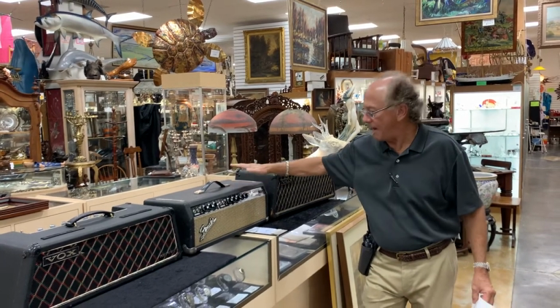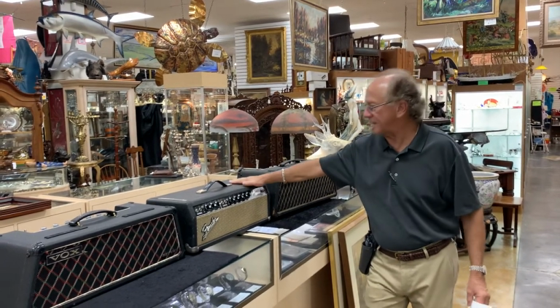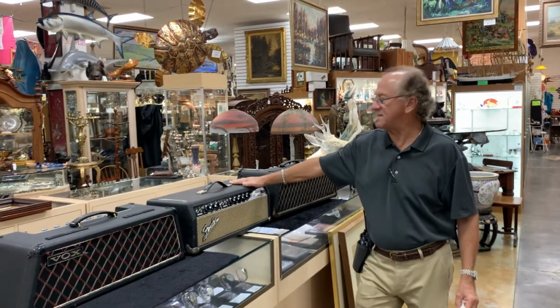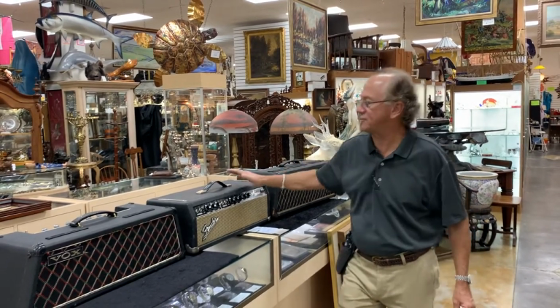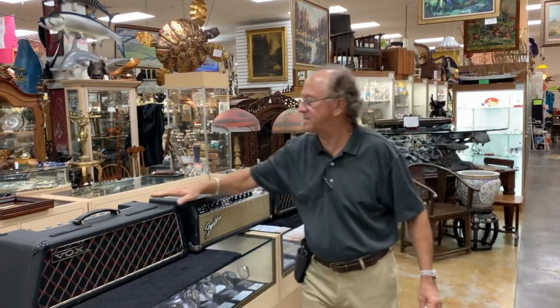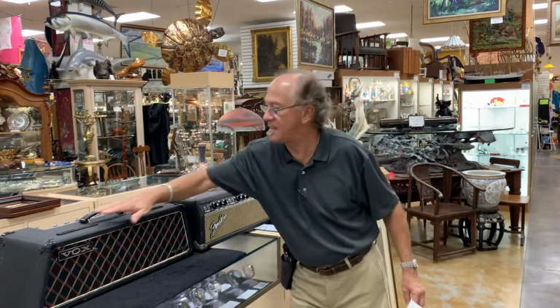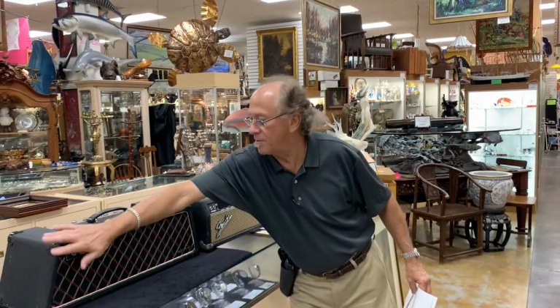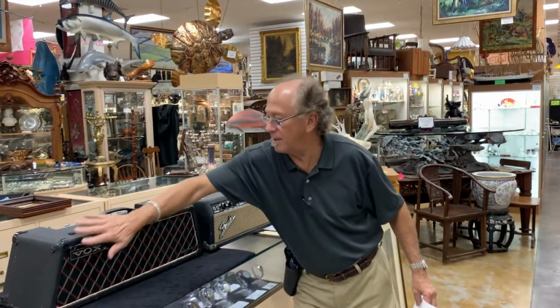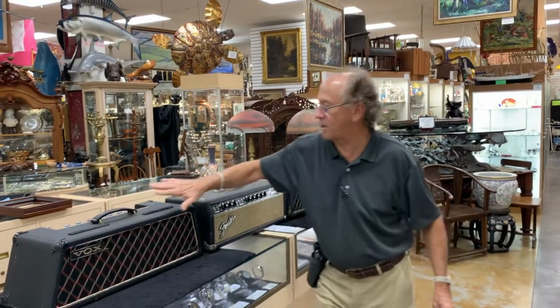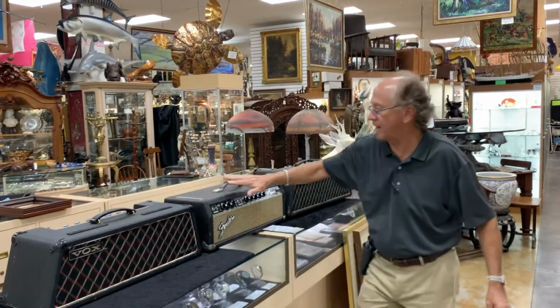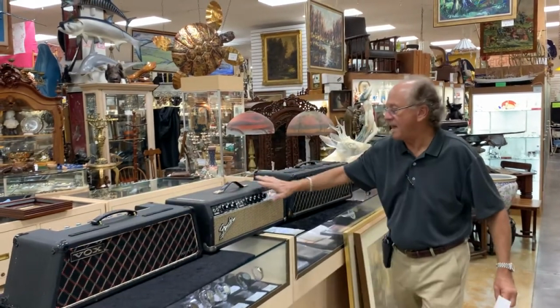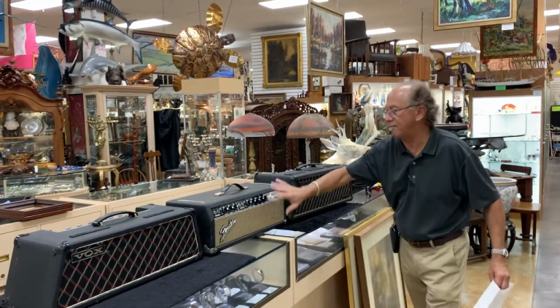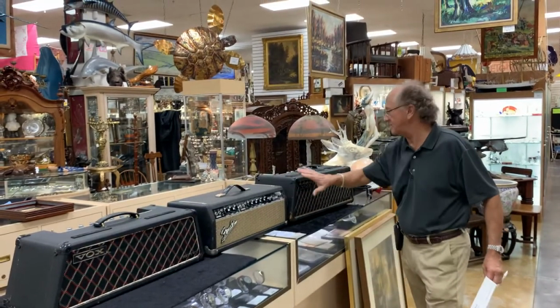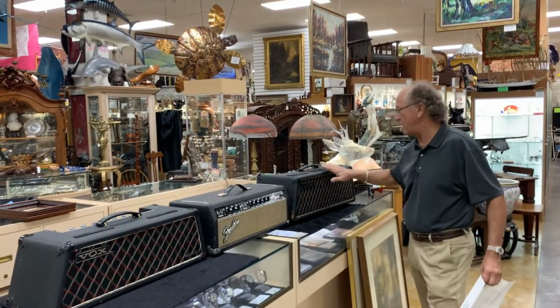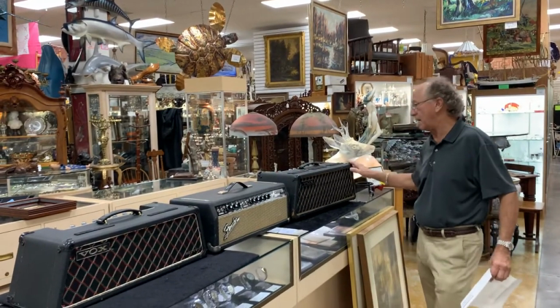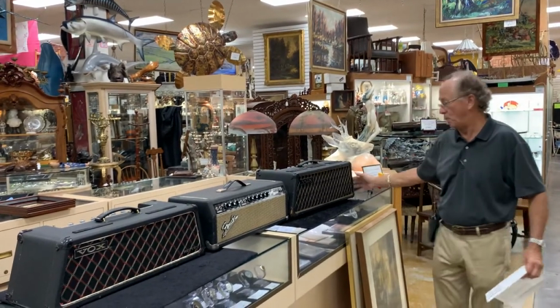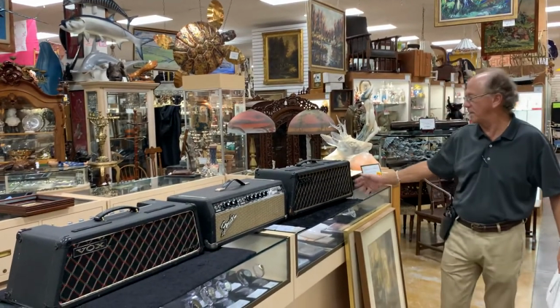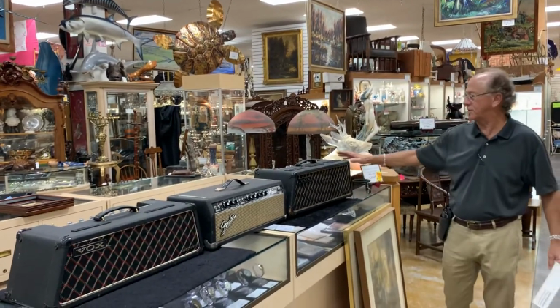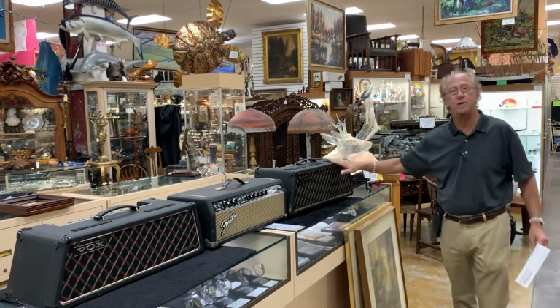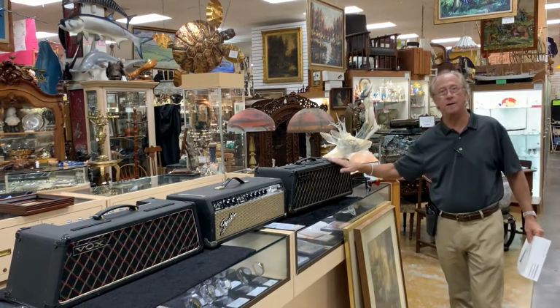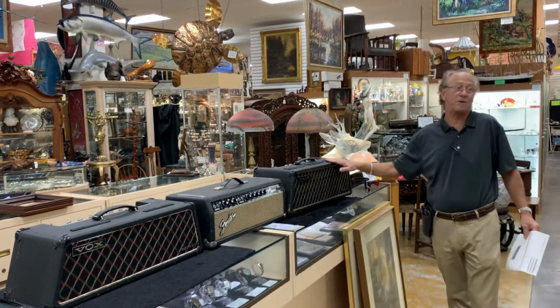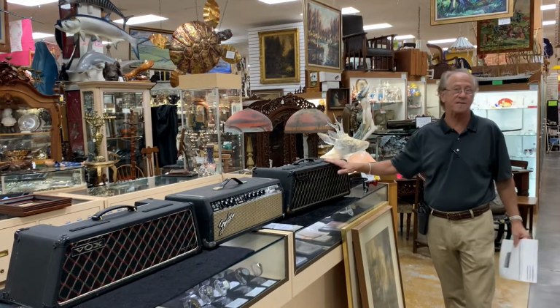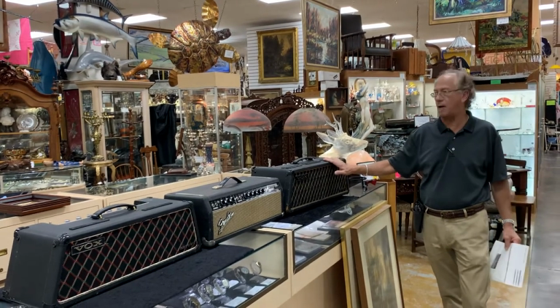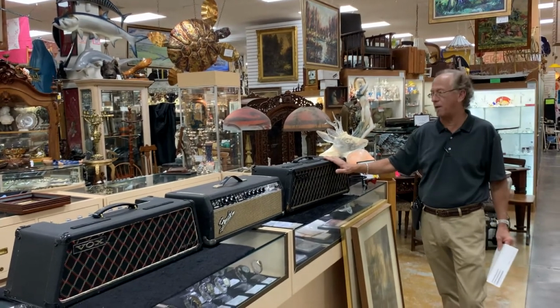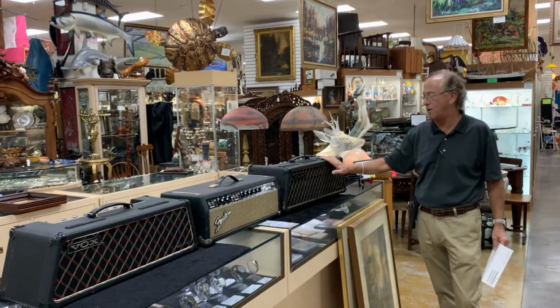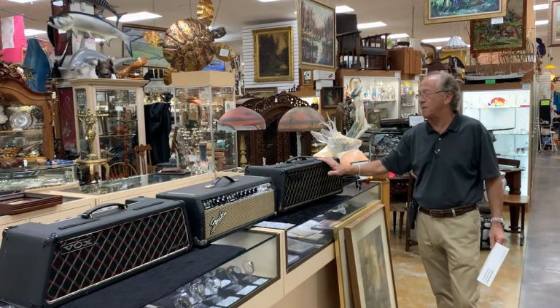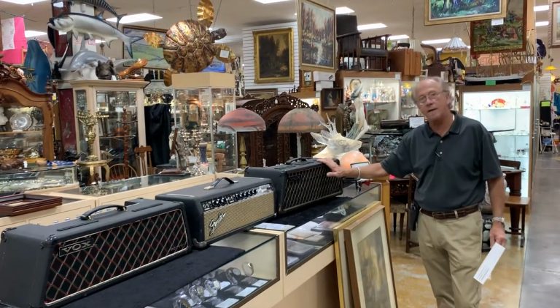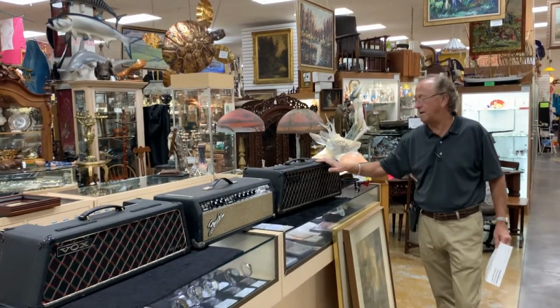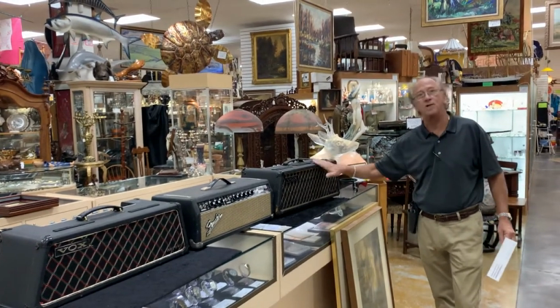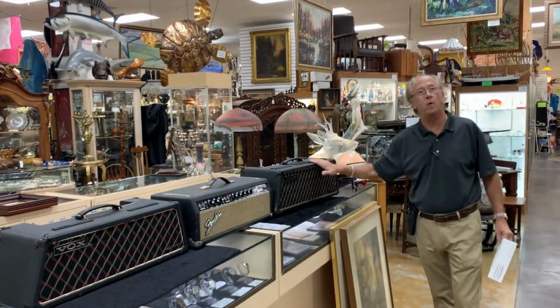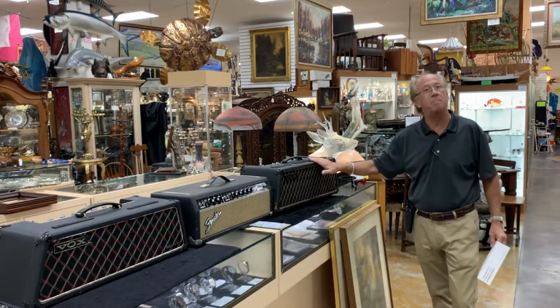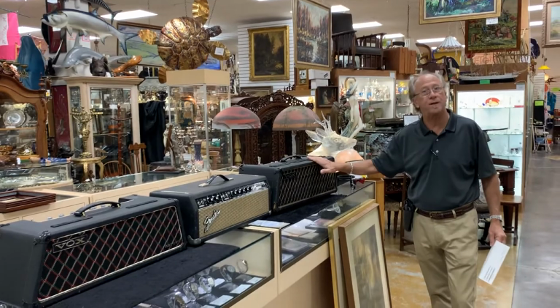Everything is intact as you can see. The covering and the faces are in really, really good condition, especially considering how old they are. These are working perfectly.